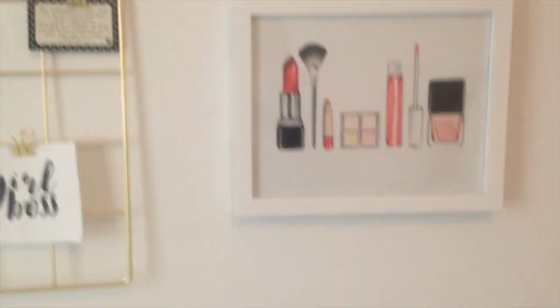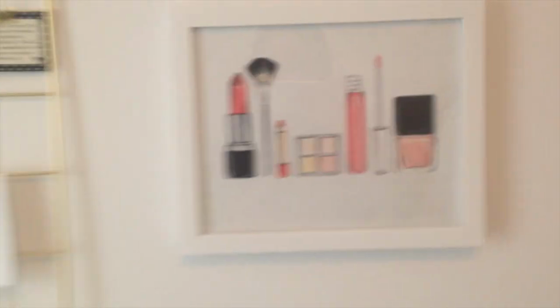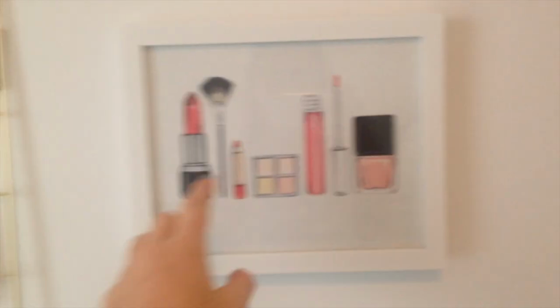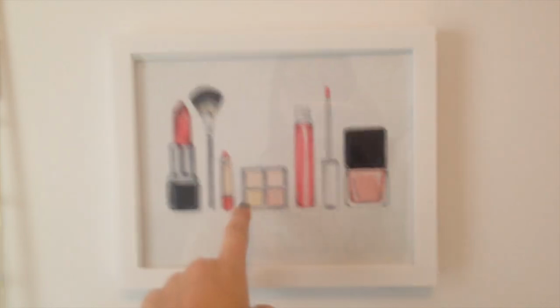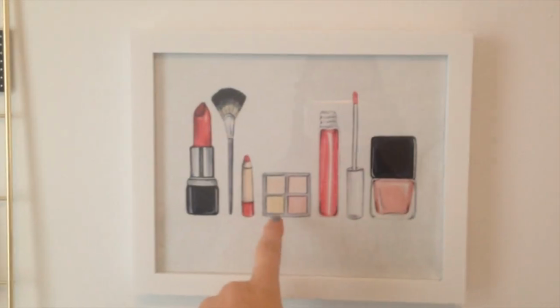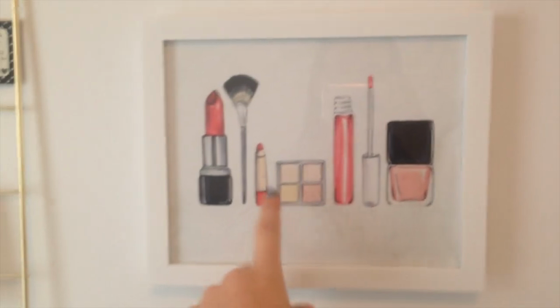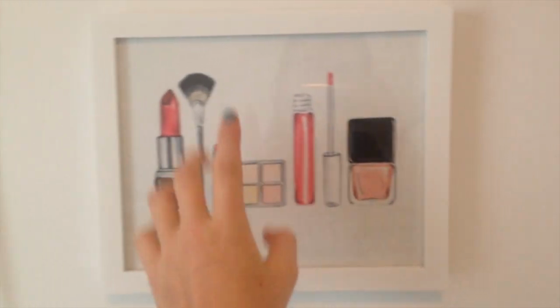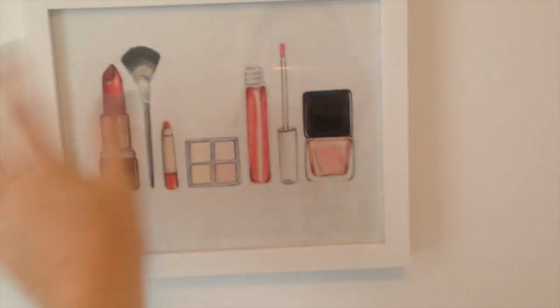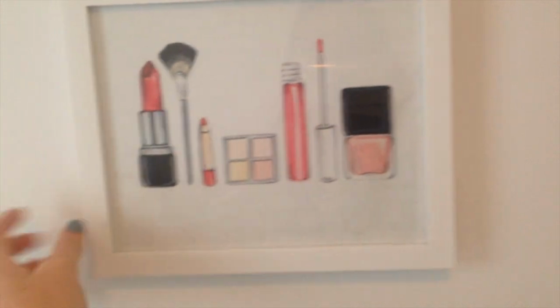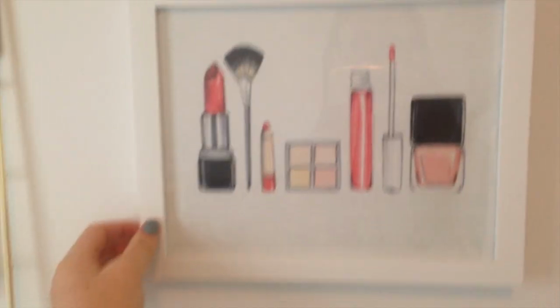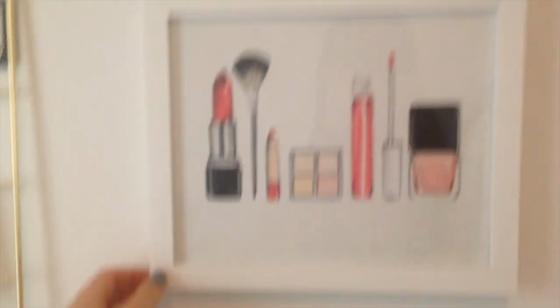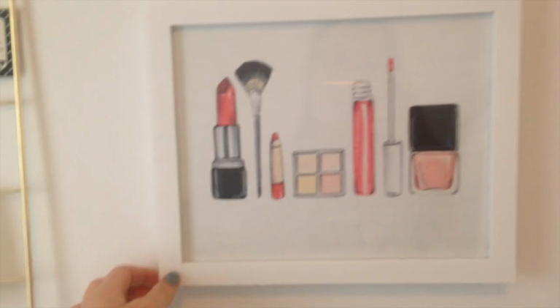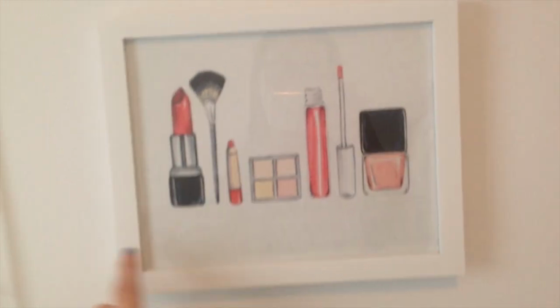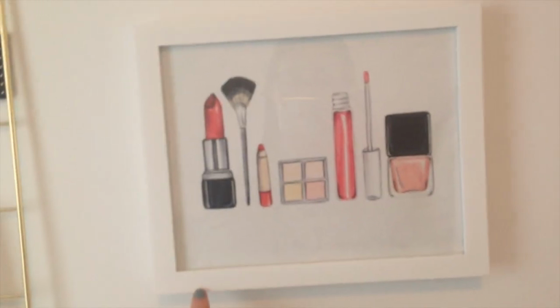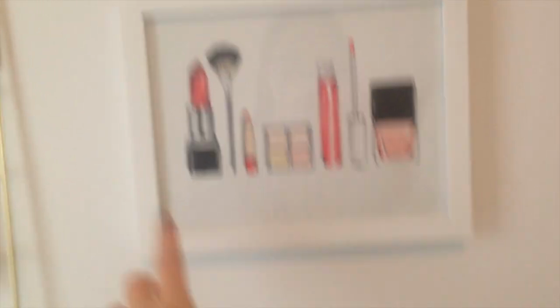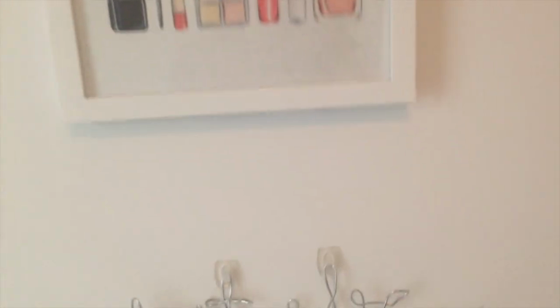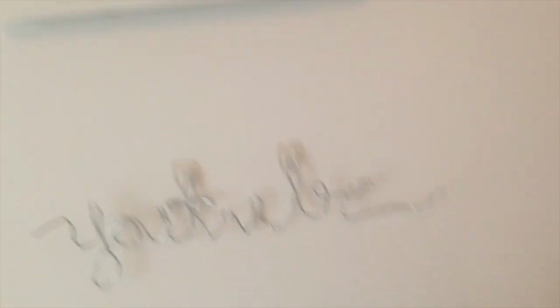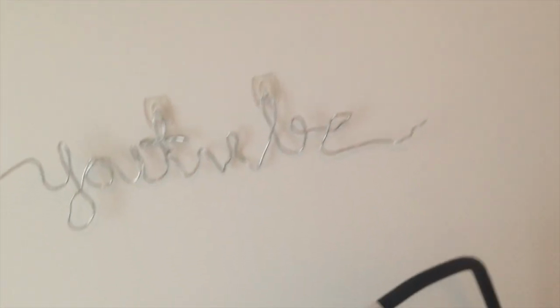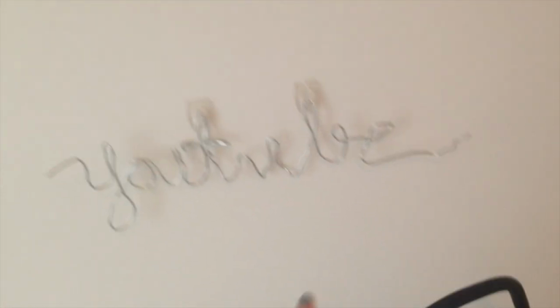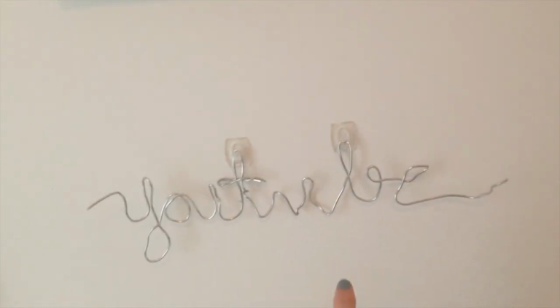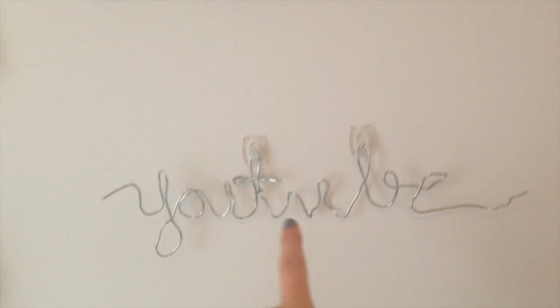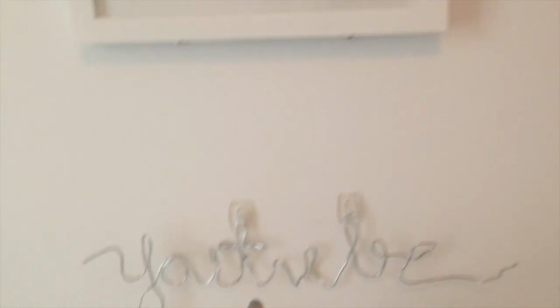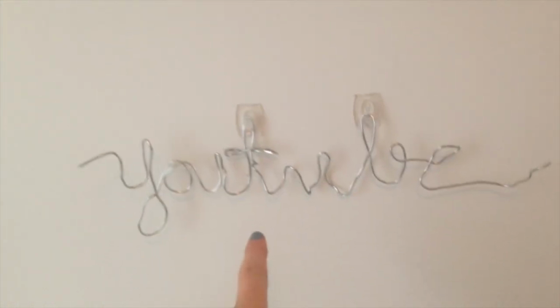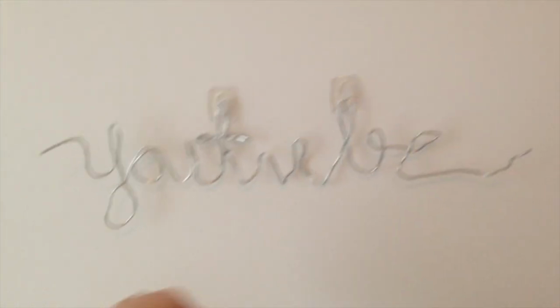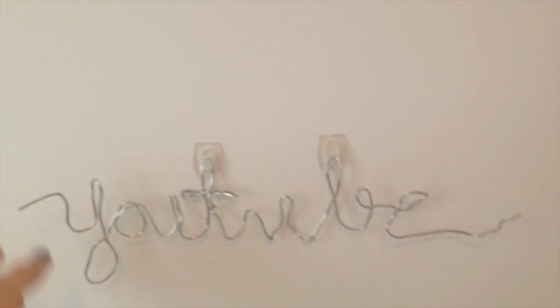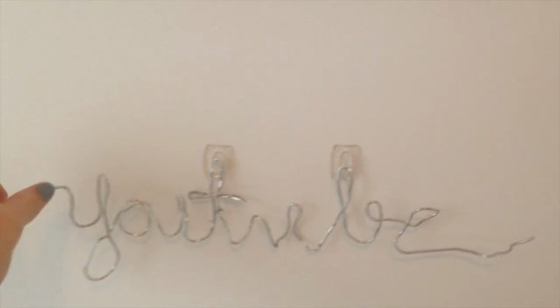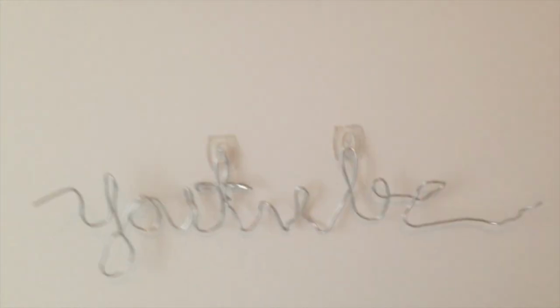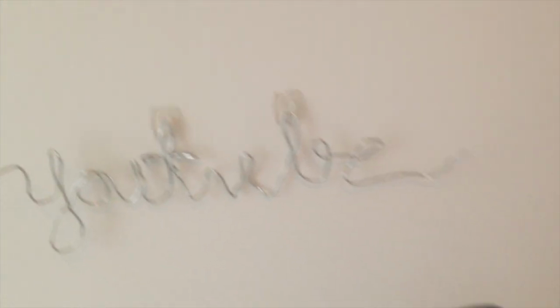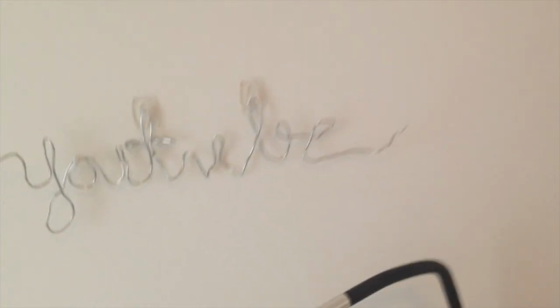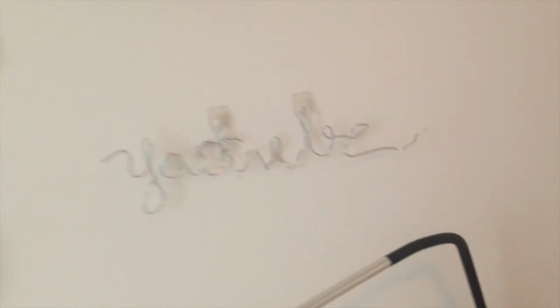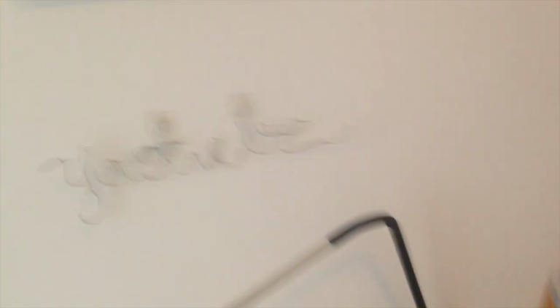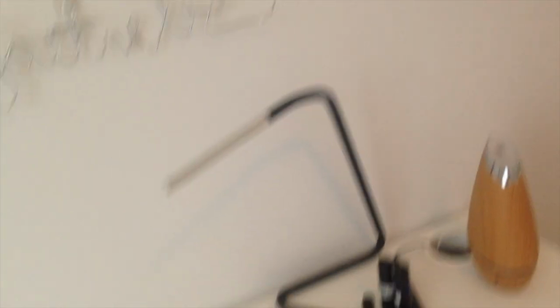I have a Bible verse on there, and my sister also printed this picture out for me. One of my best friends got me this frame for my birthday, and my sister made this YouTube one for me — she is awesome.